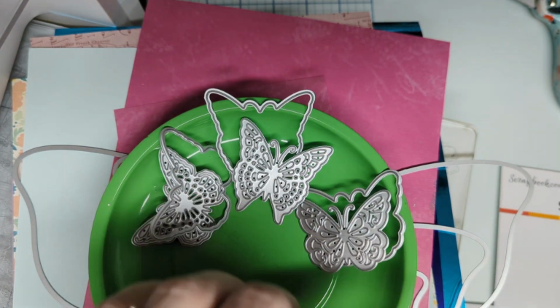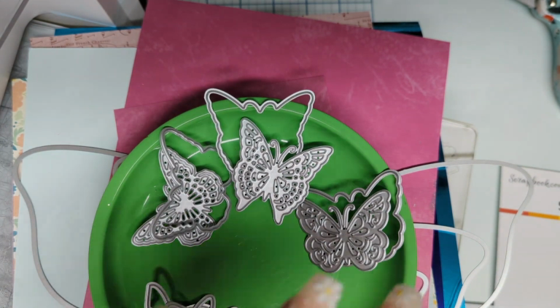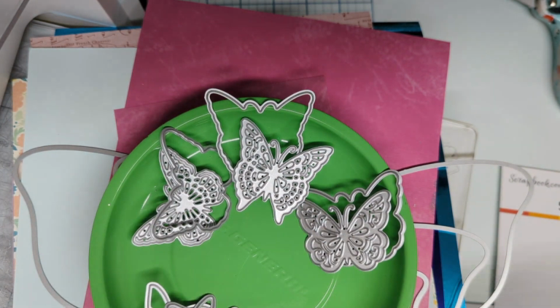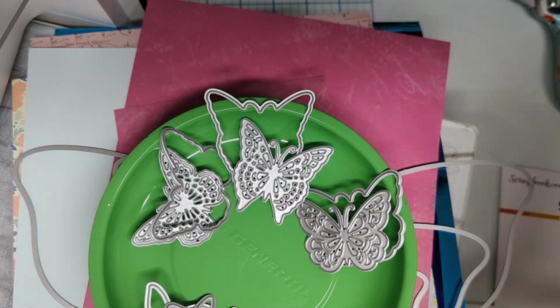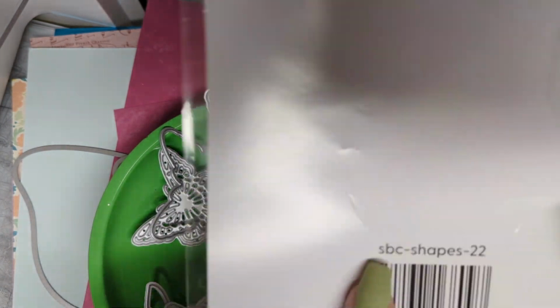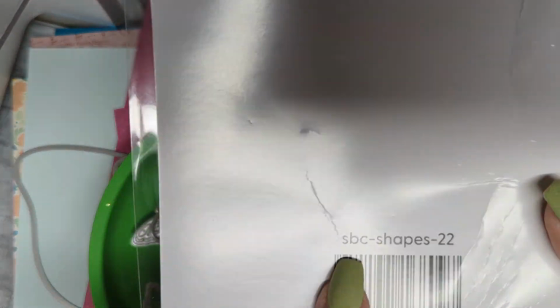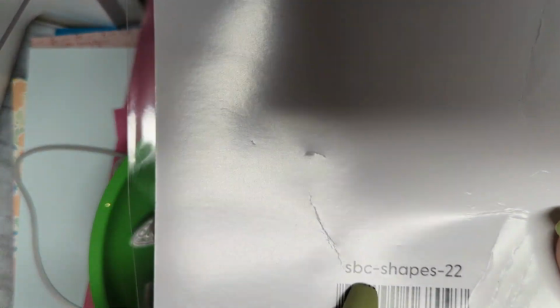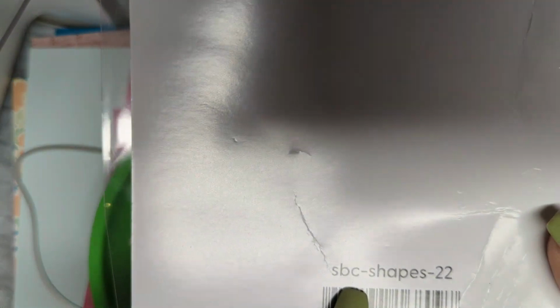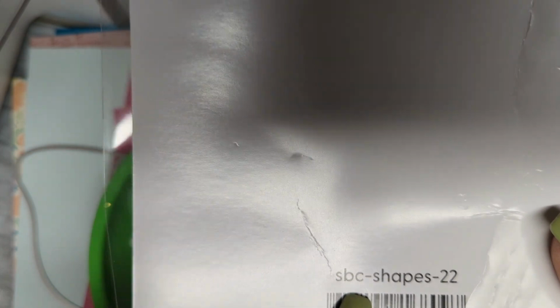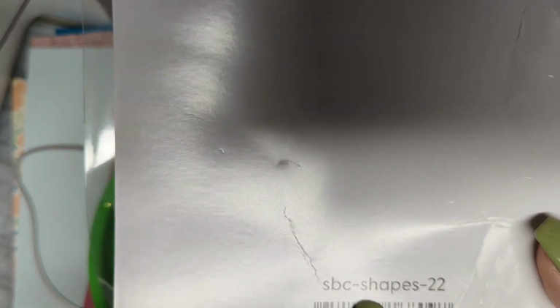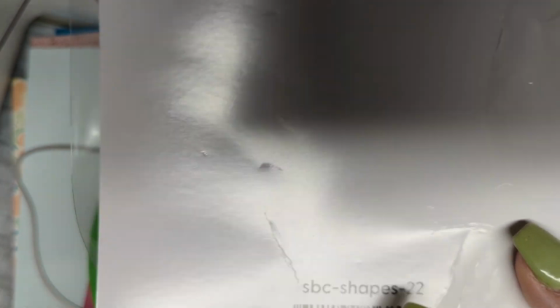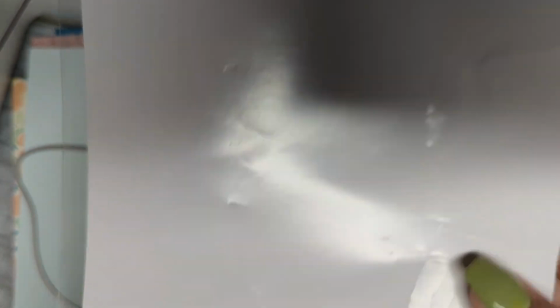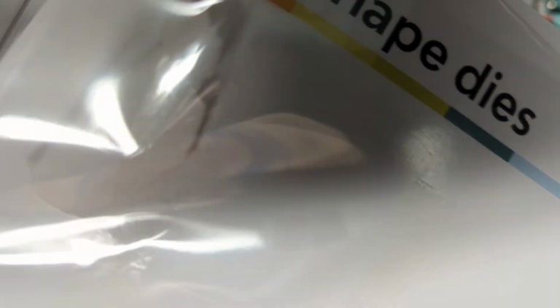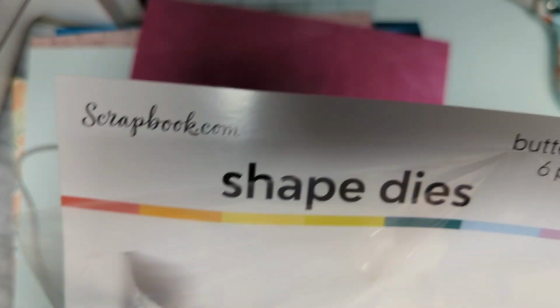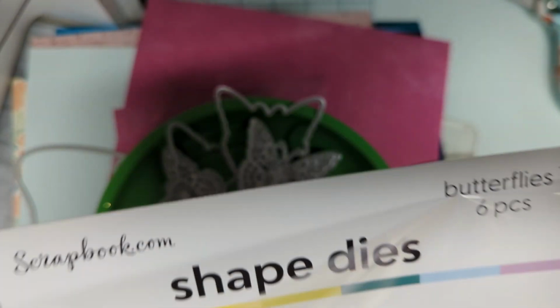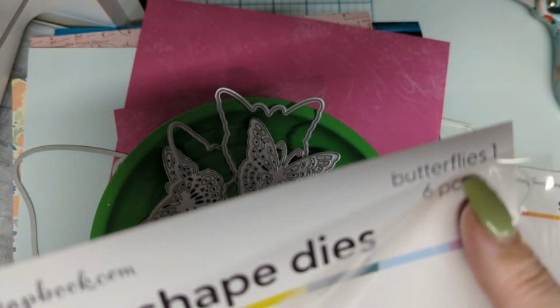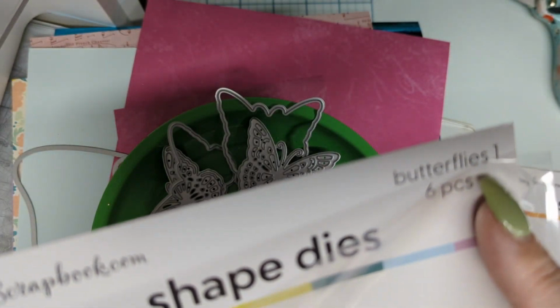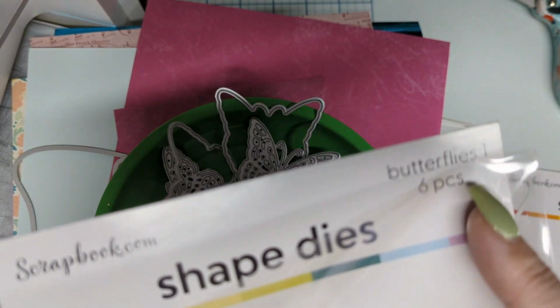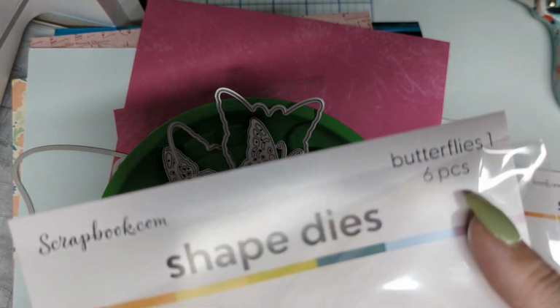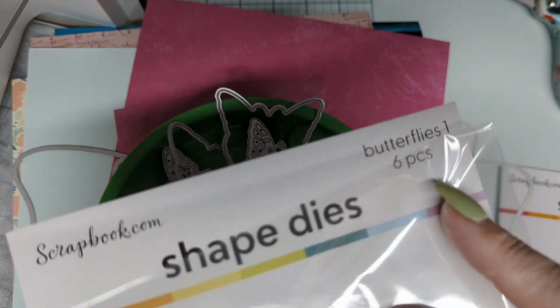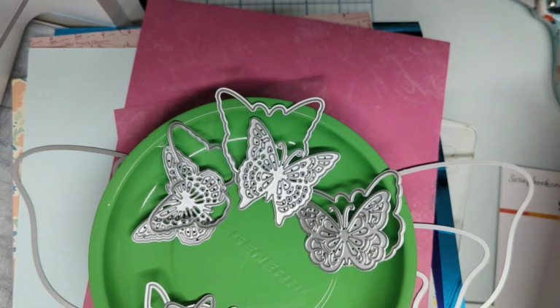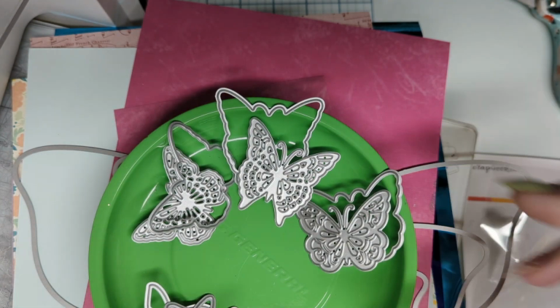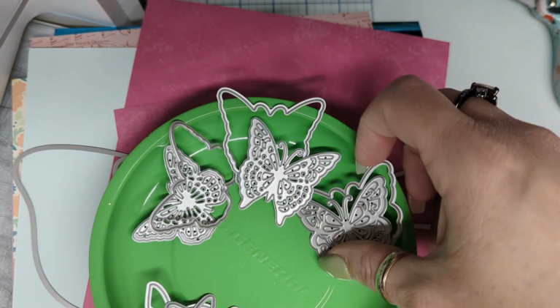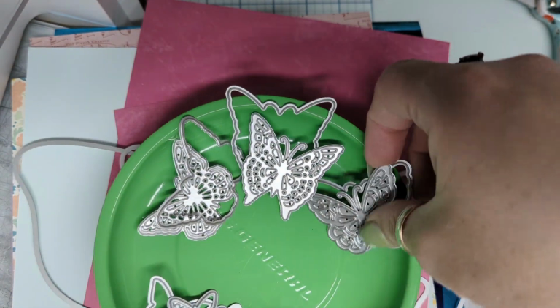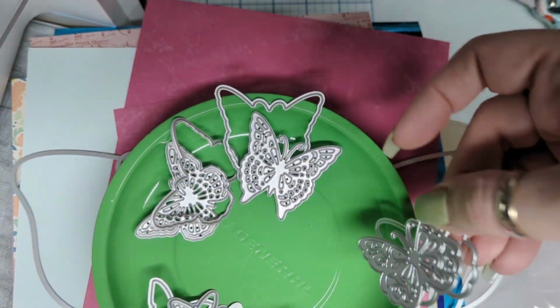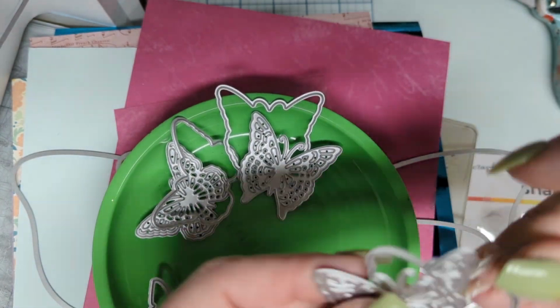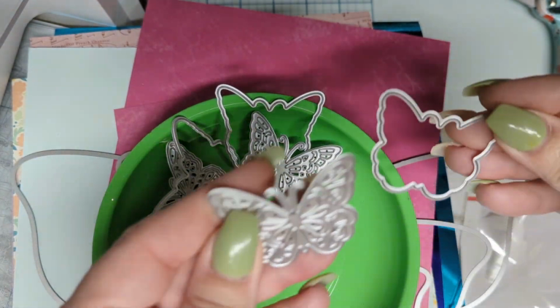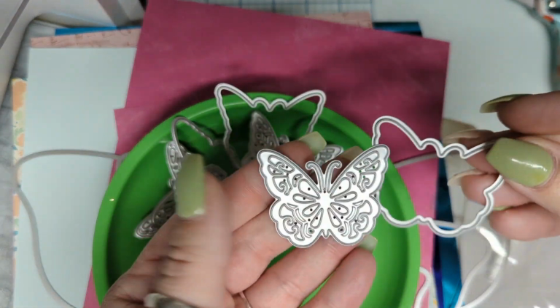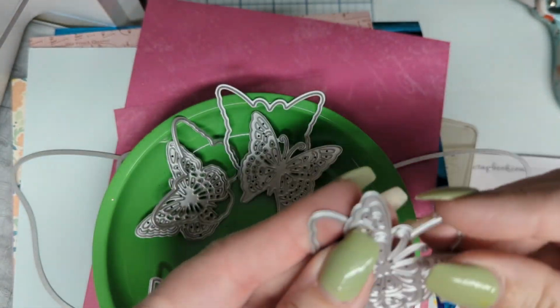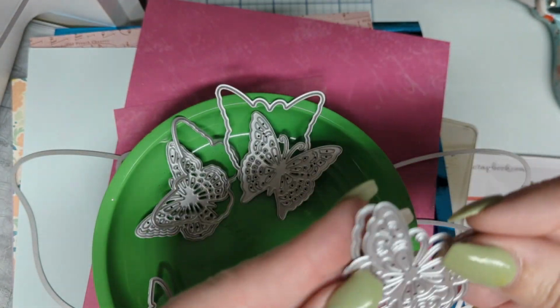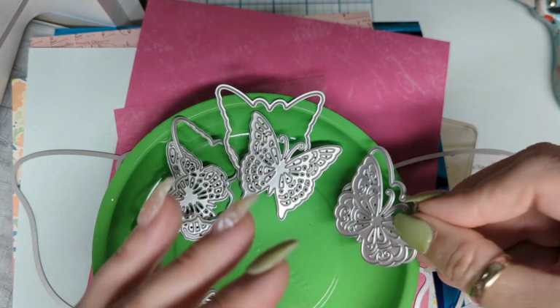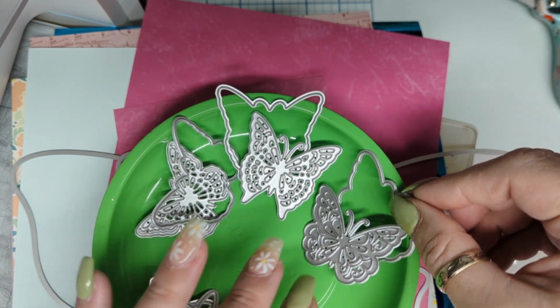Then our second one is Scrapbook.com Shapes 22, and this is Butterflies Number One. And that's for our two-piece sets — you get your innards and your outards.